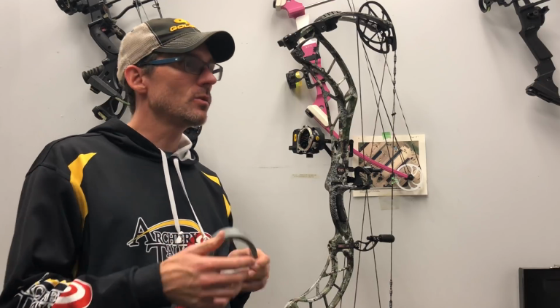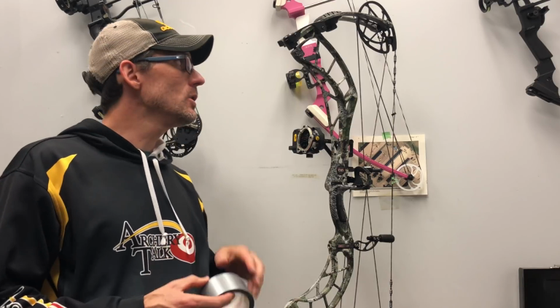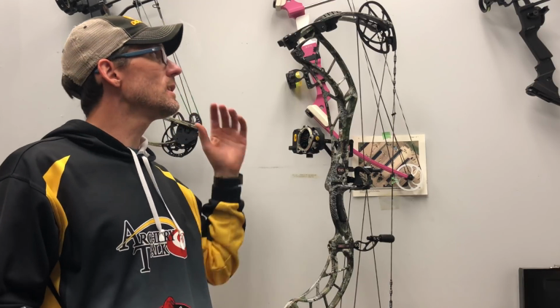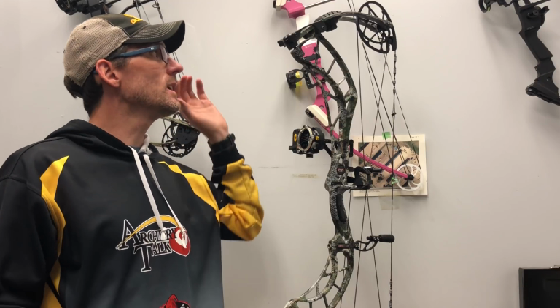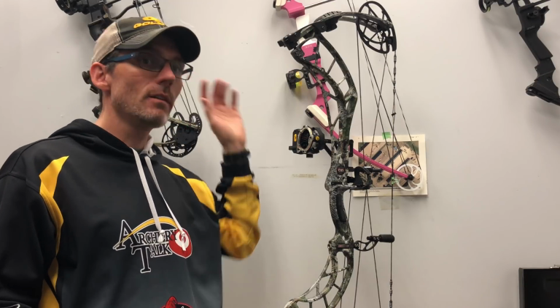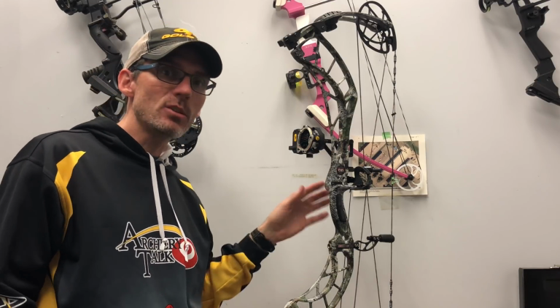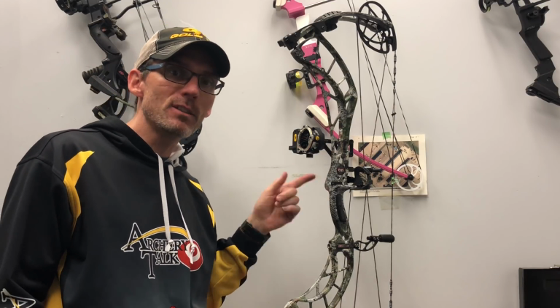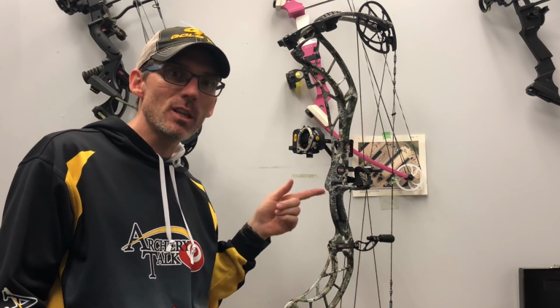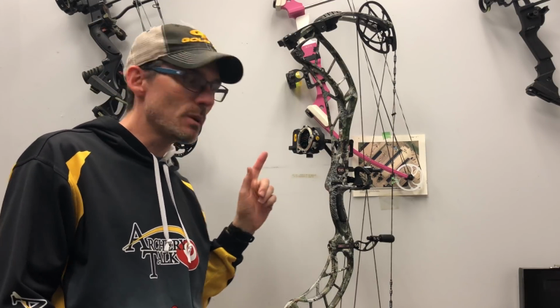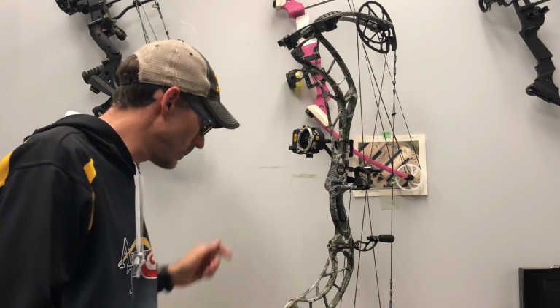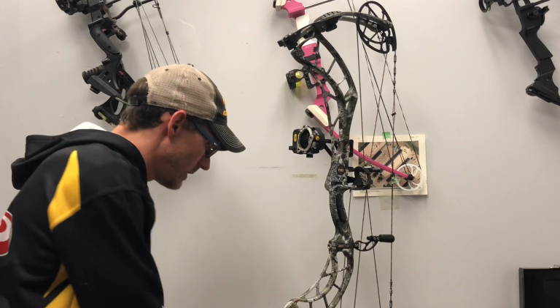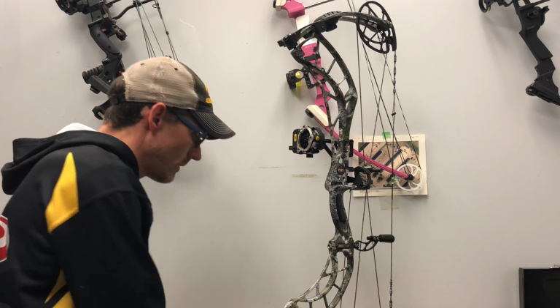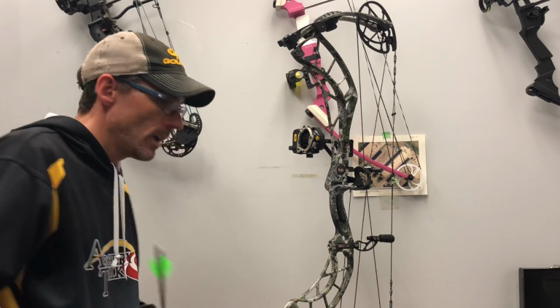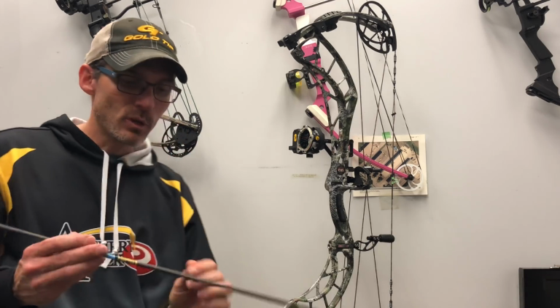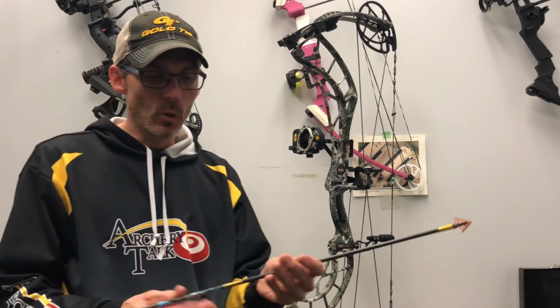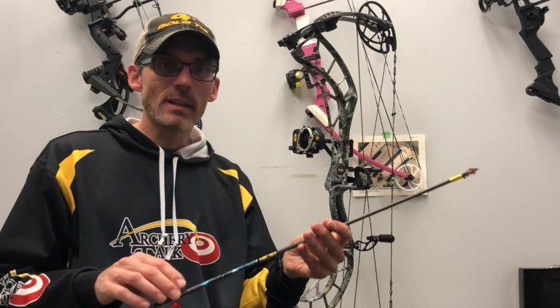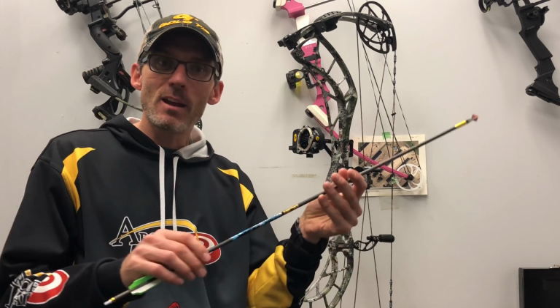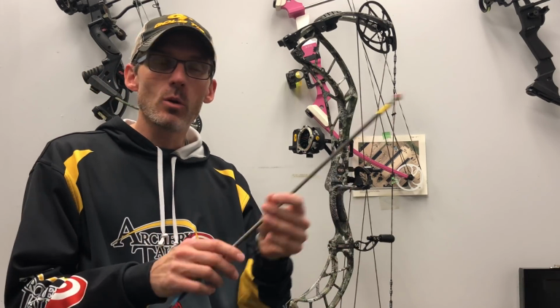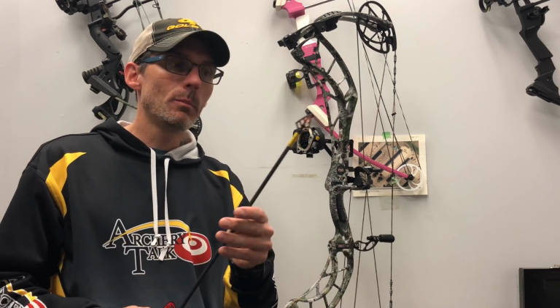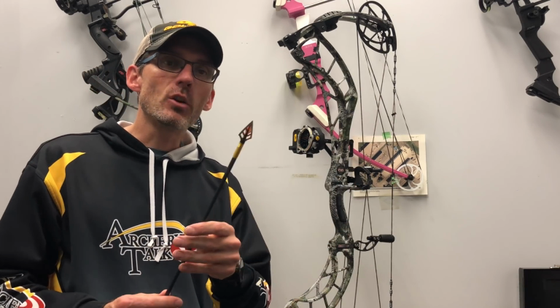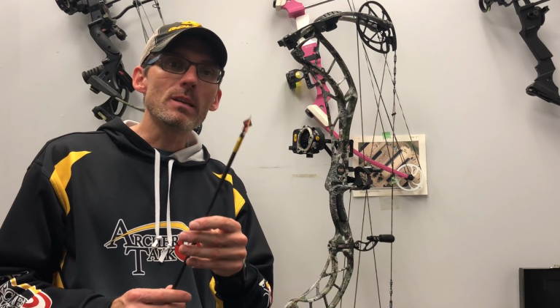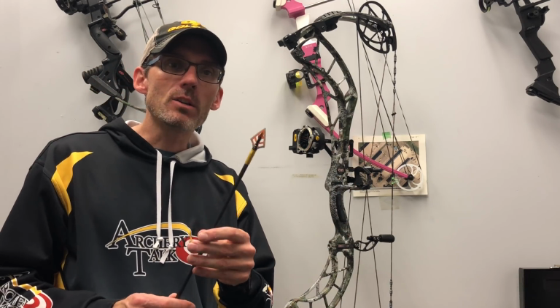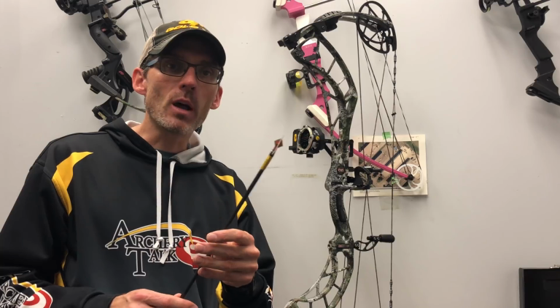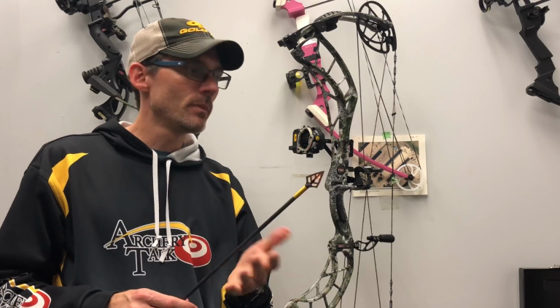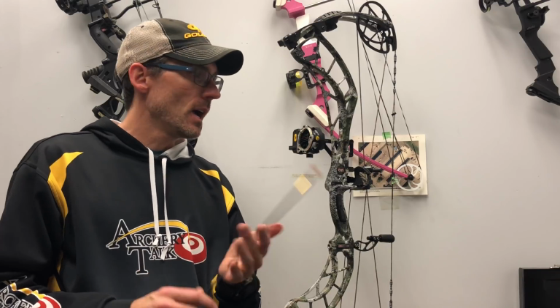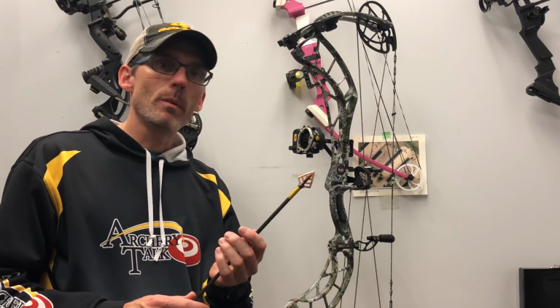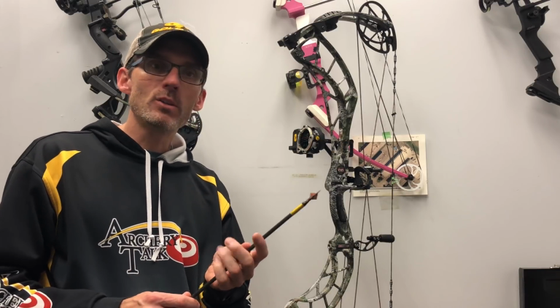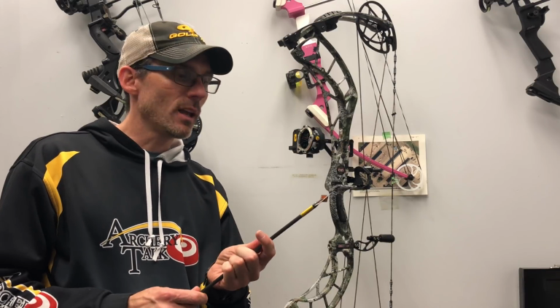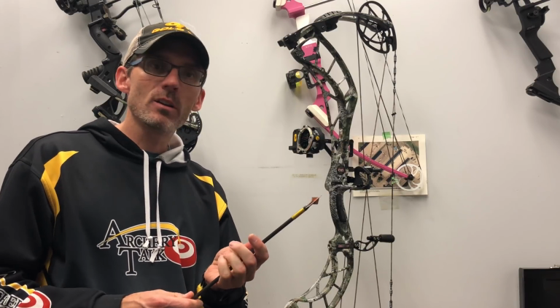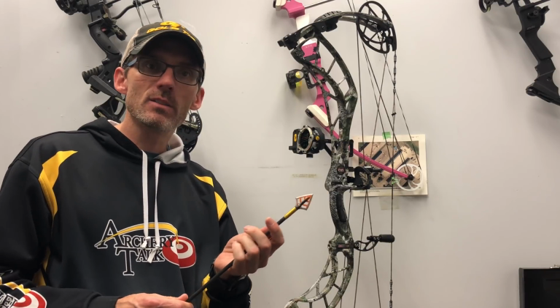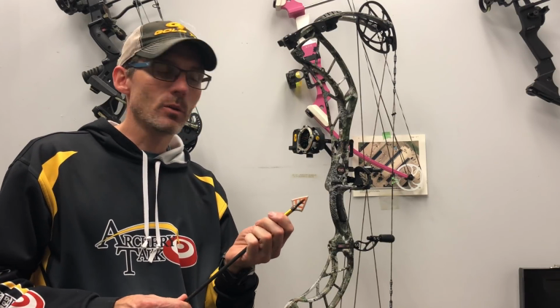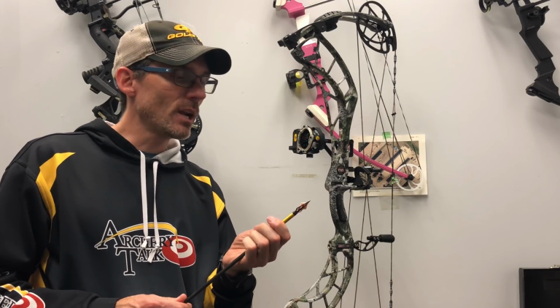I used the Obsession Fixation 6 XP bow and my trusty Gold Tip Kinetic Chaos arrow, tipped with a Dirt Nap DRT broadhead. I set up my broadhead target and started sending arrows downrange.